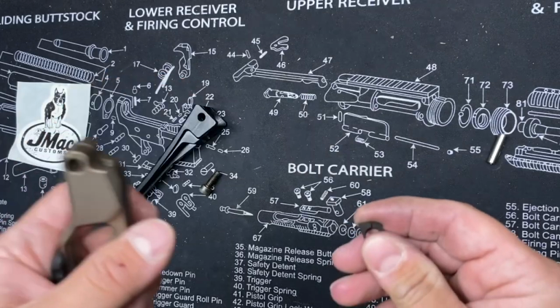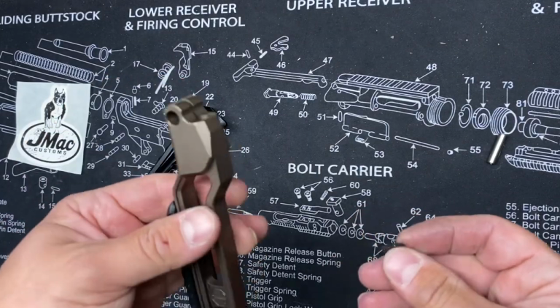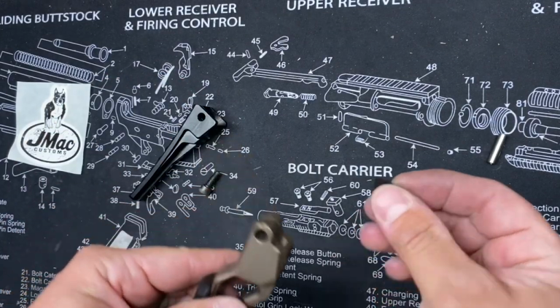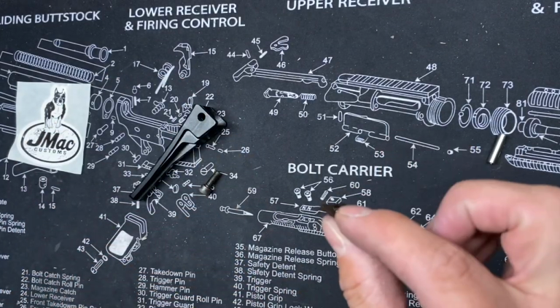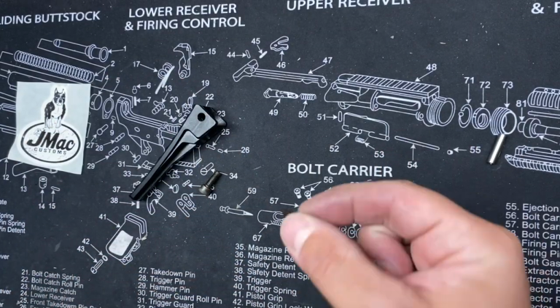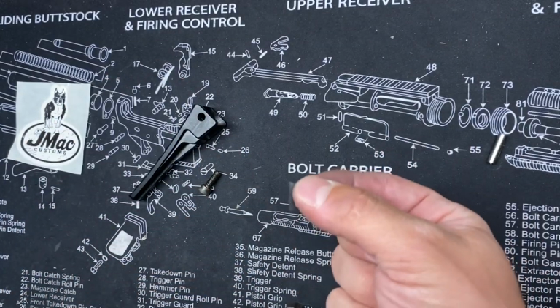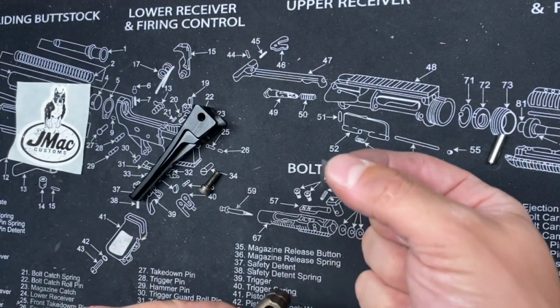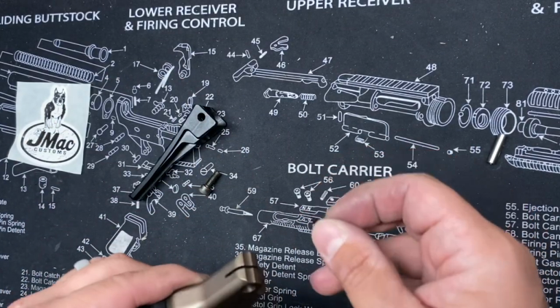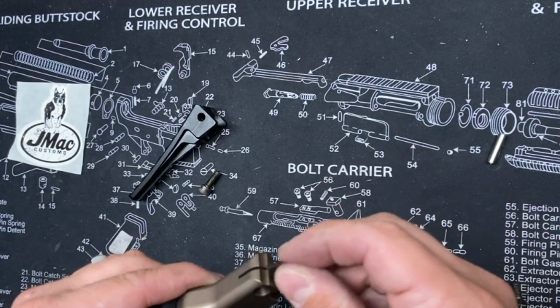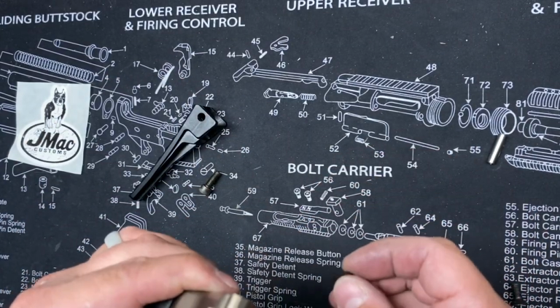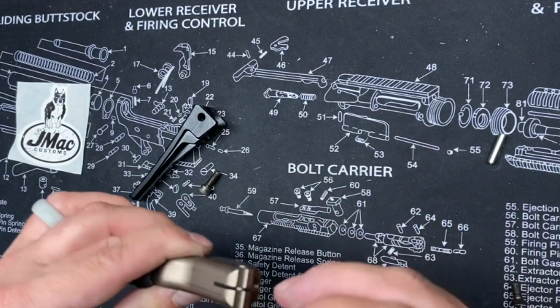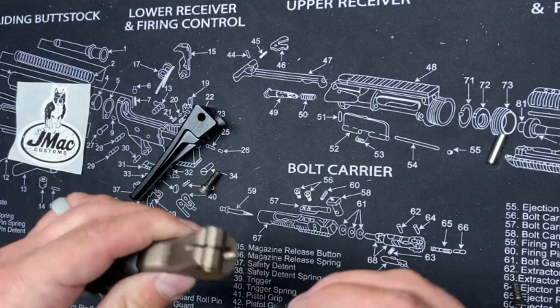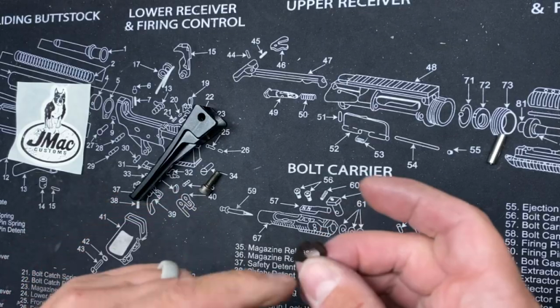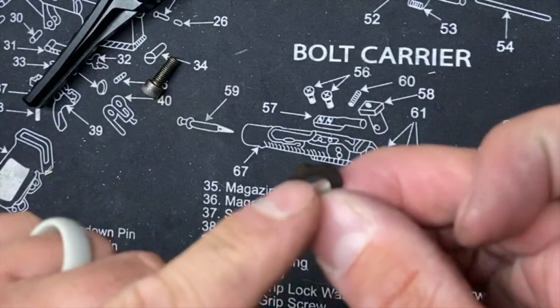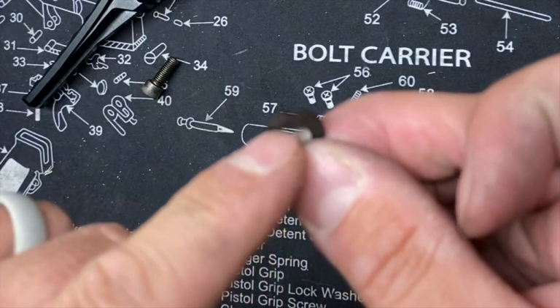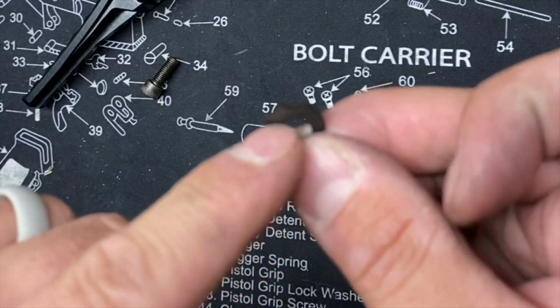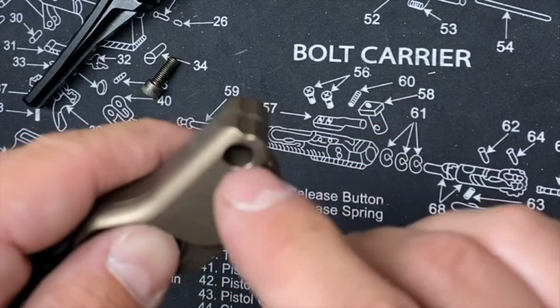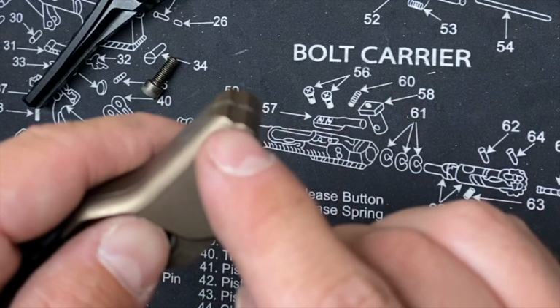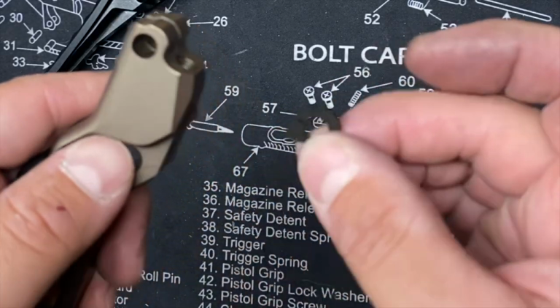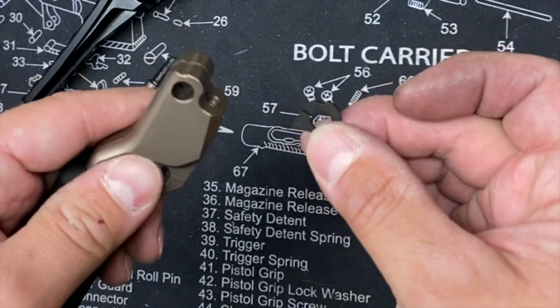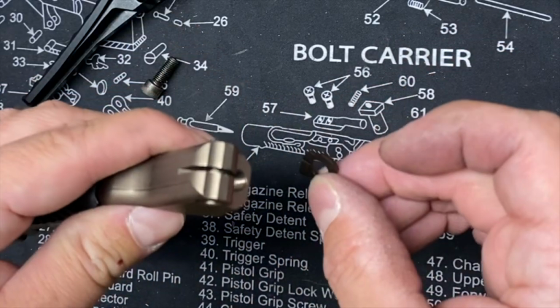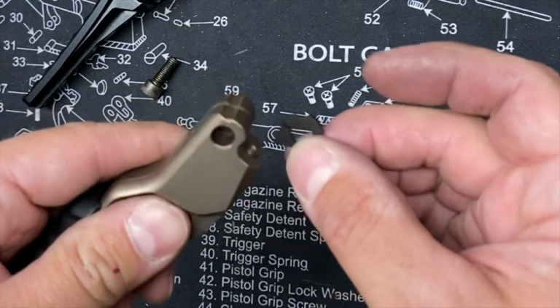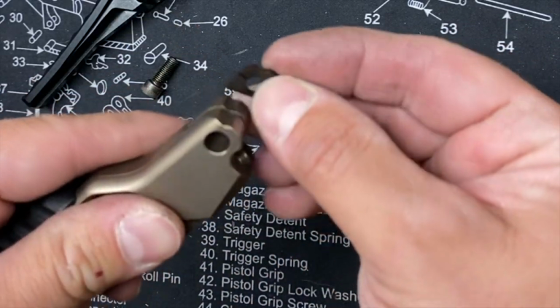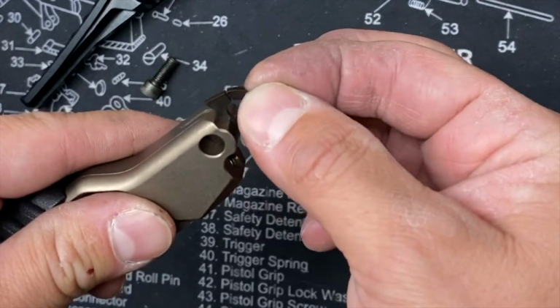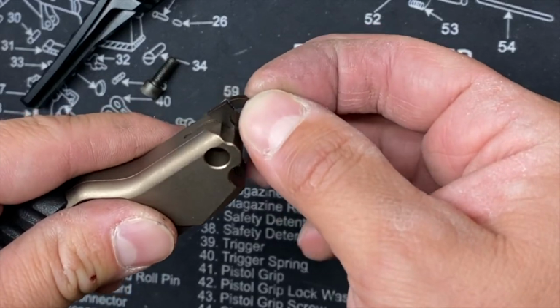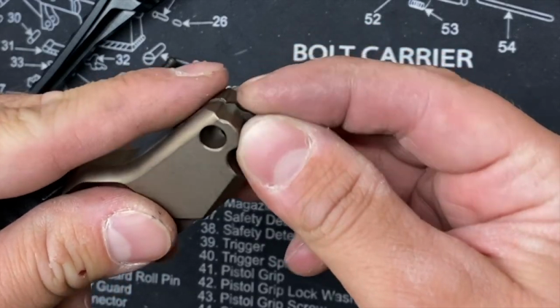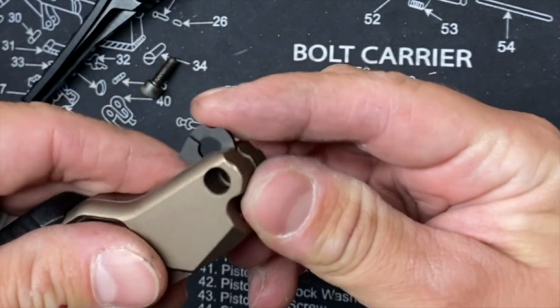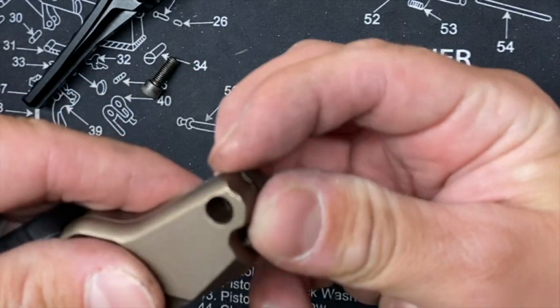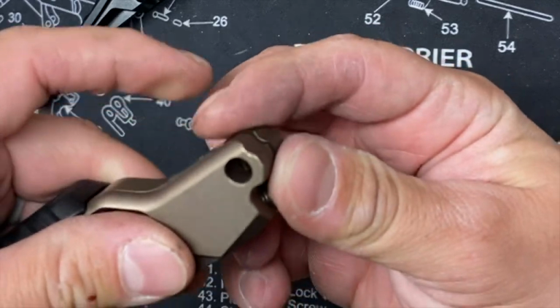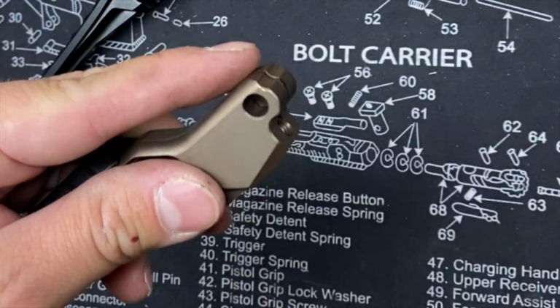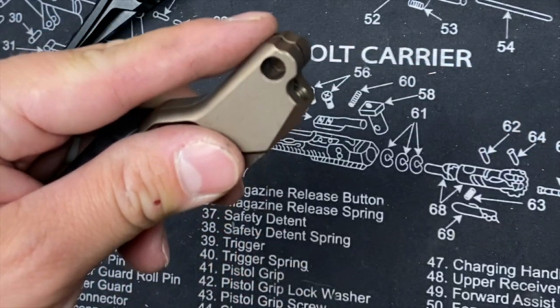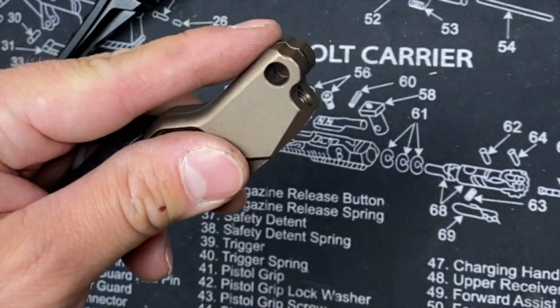So you can go ahead and drop that right on in there. Now we're going to go ahead and put the spring clip into the AB8R and that channel. You can see there's a little notch here, and a notch here. Those are going to match up once you get that installed, just like so.